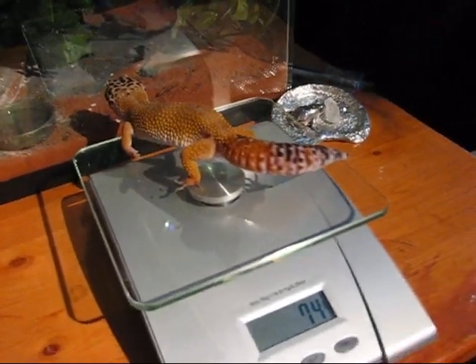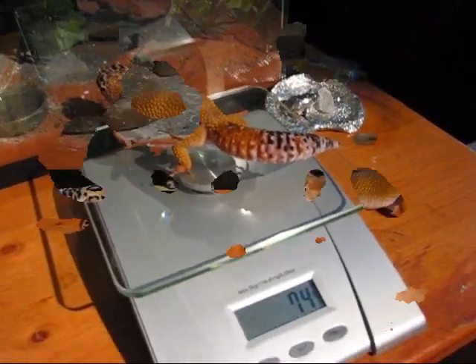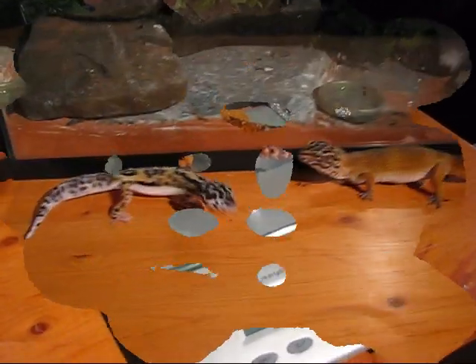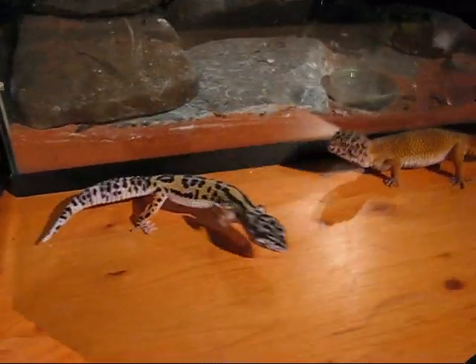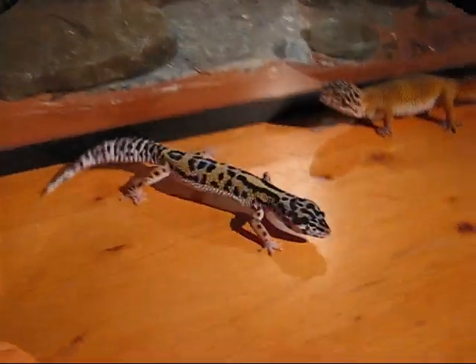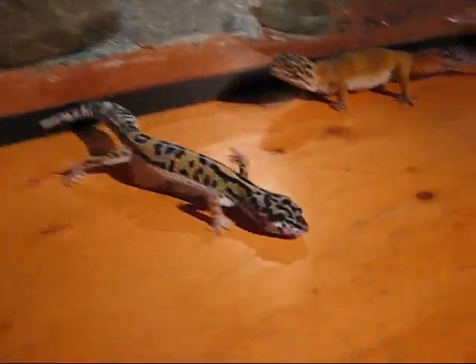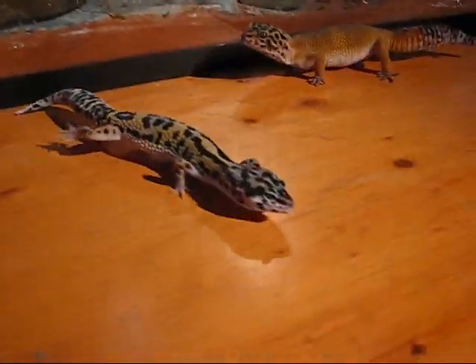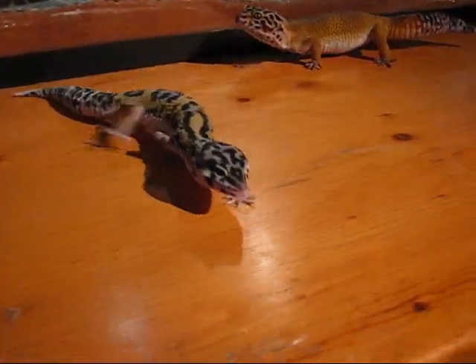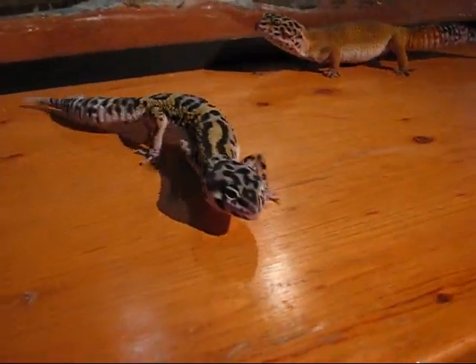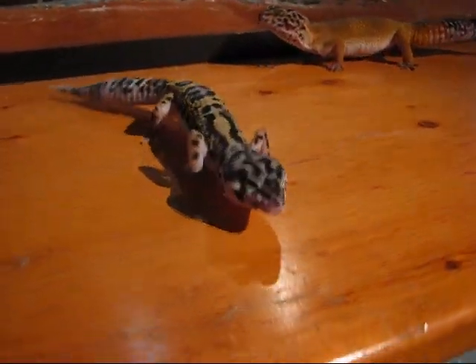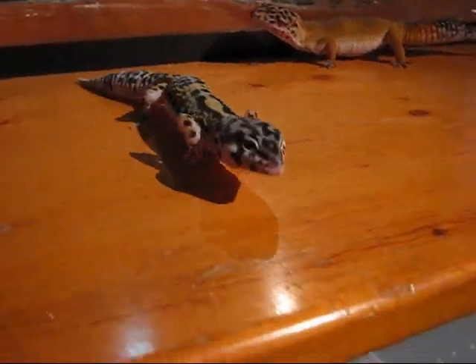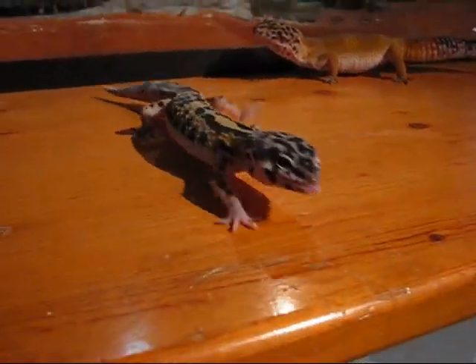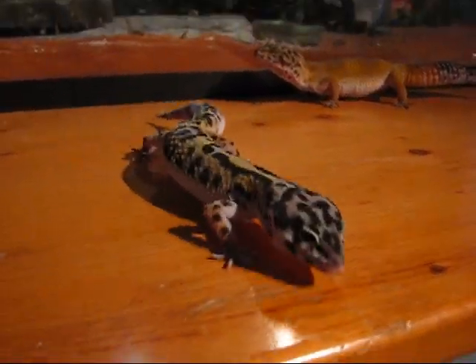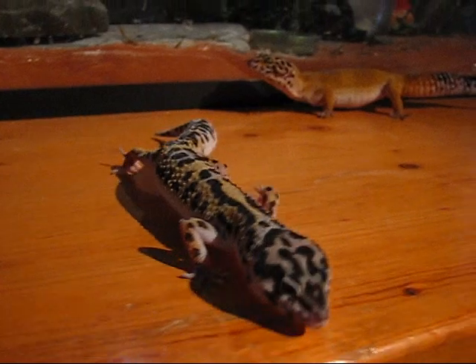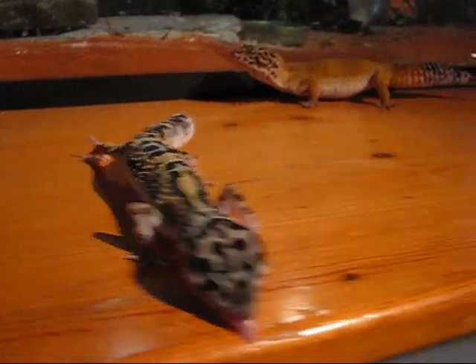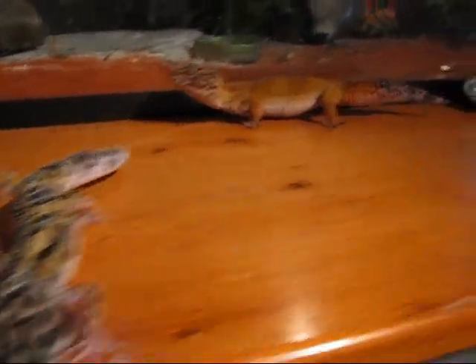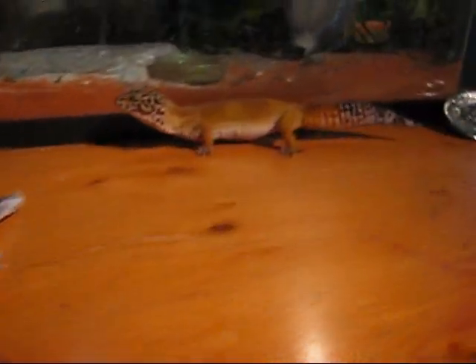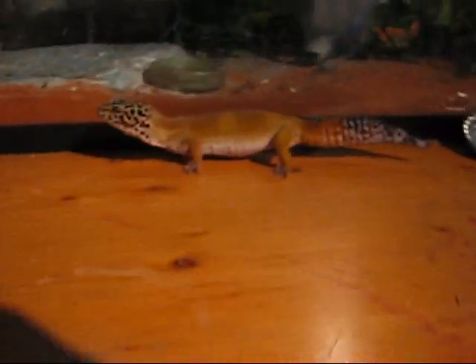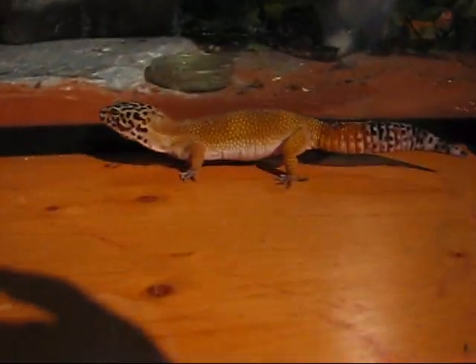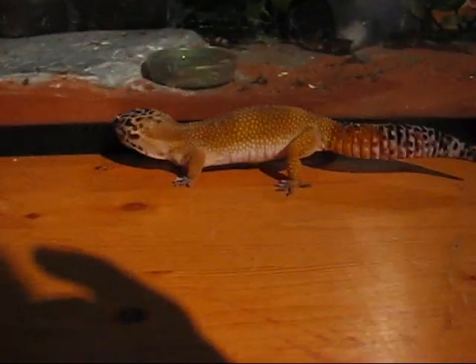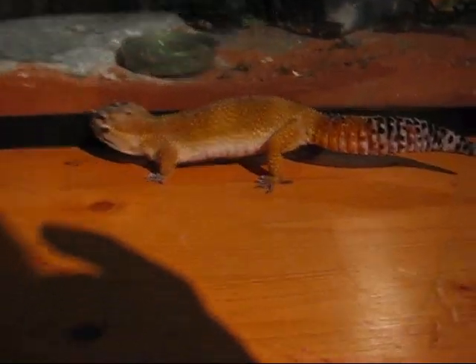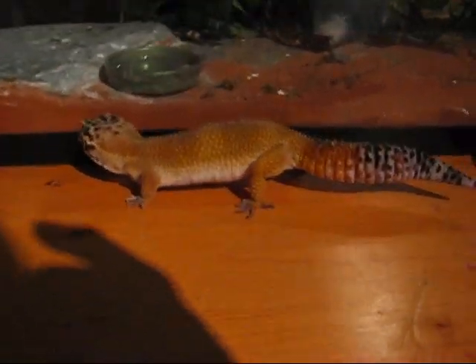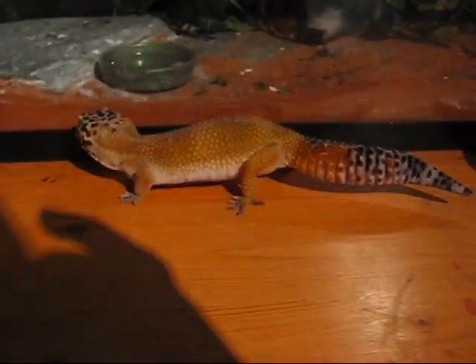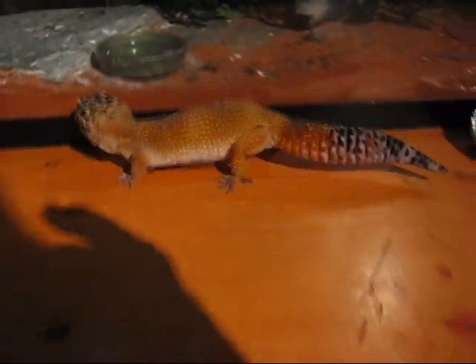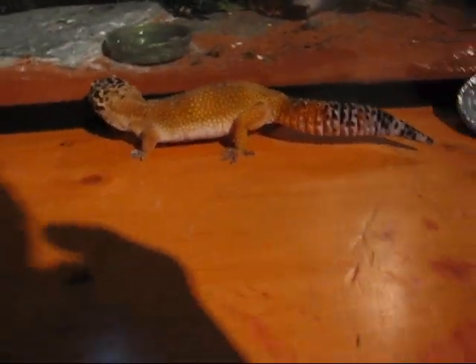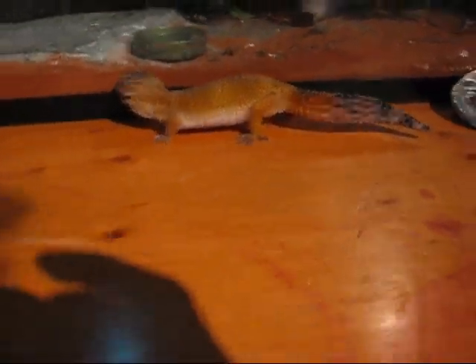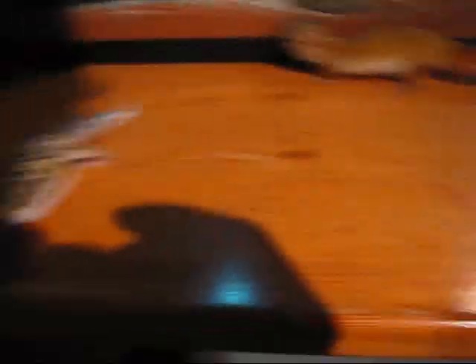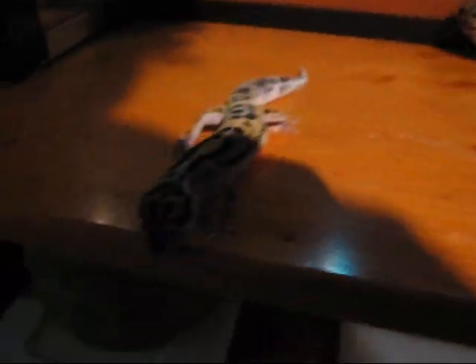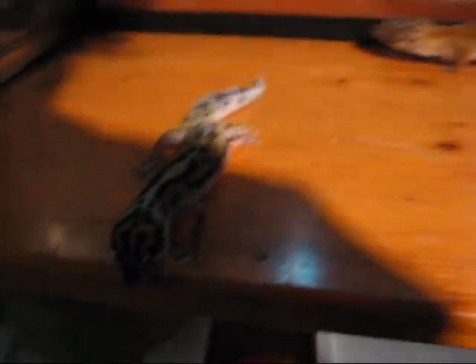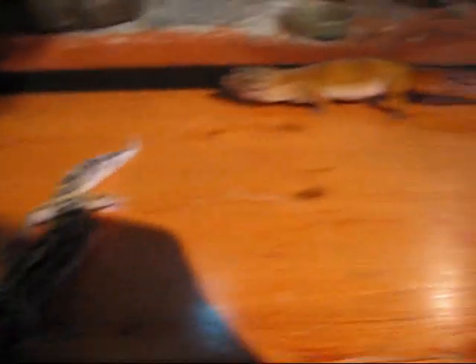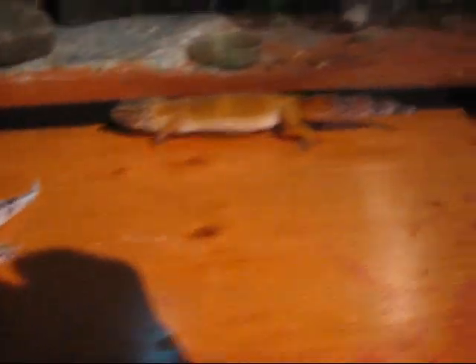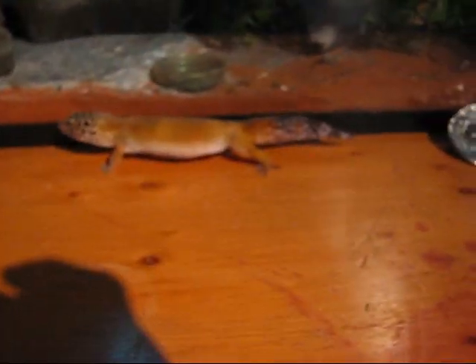Here they are together — Roach and Indica. Hopefully they can breed in the spring.